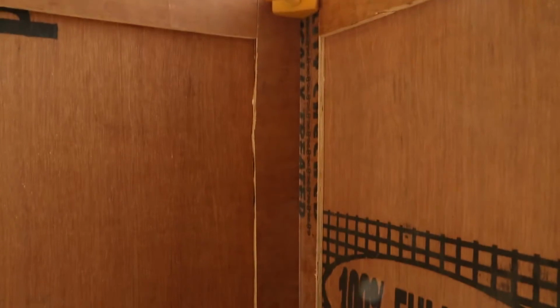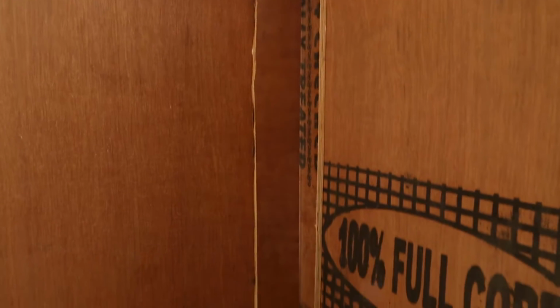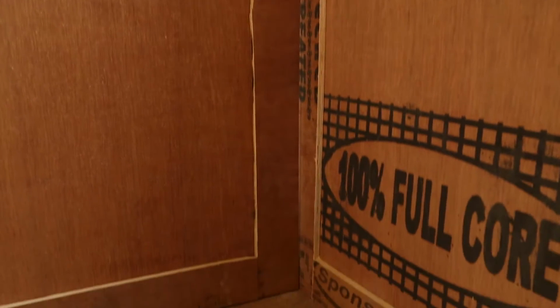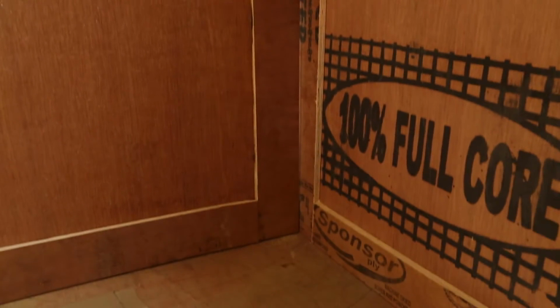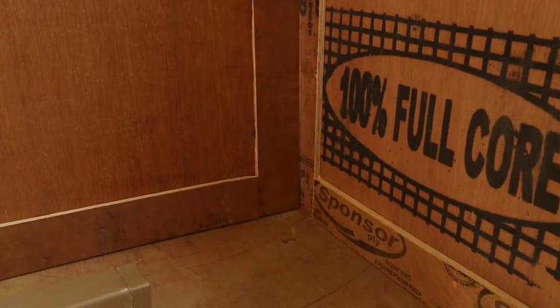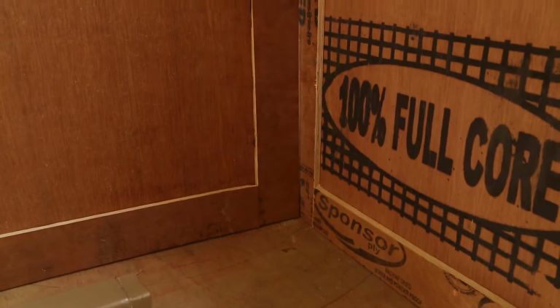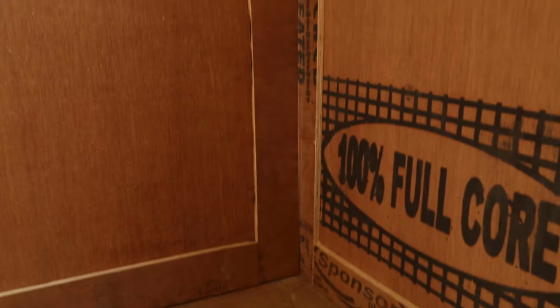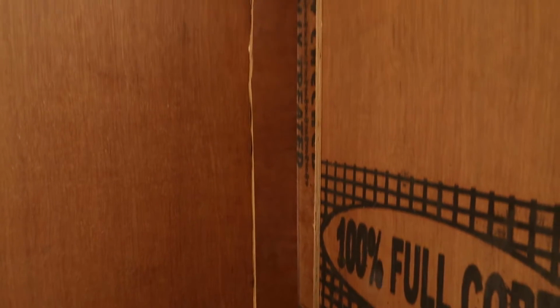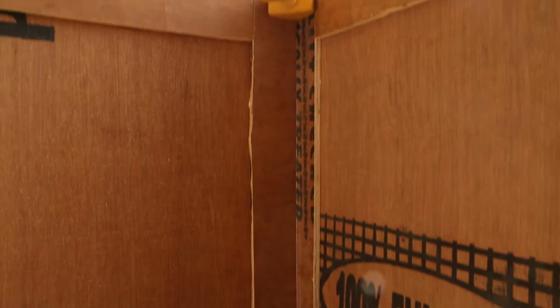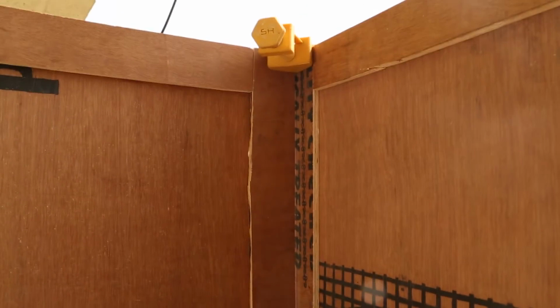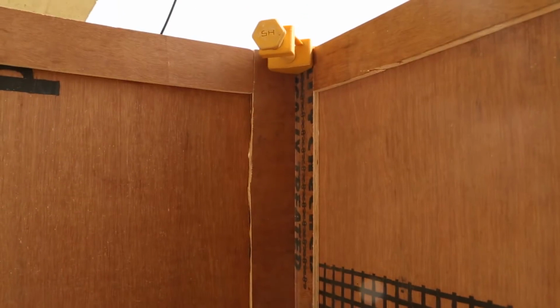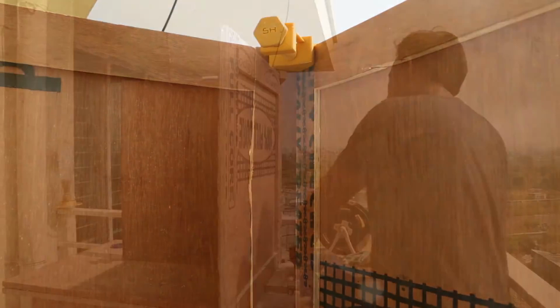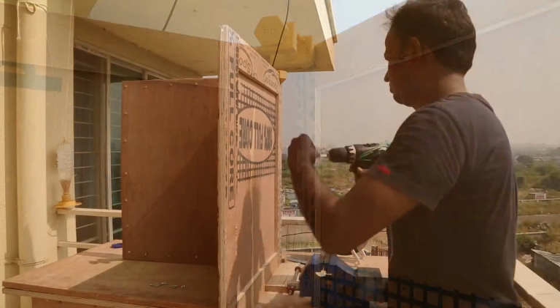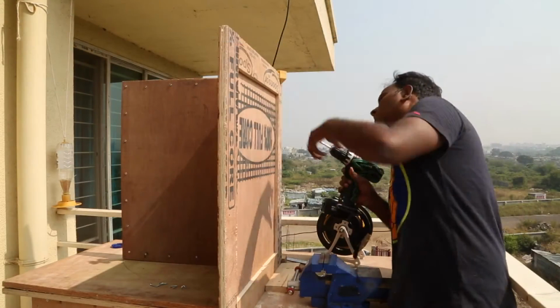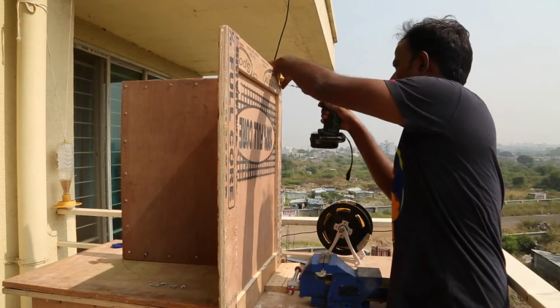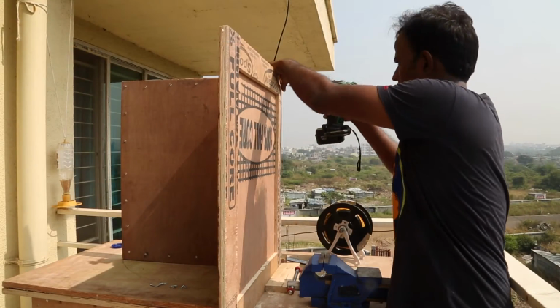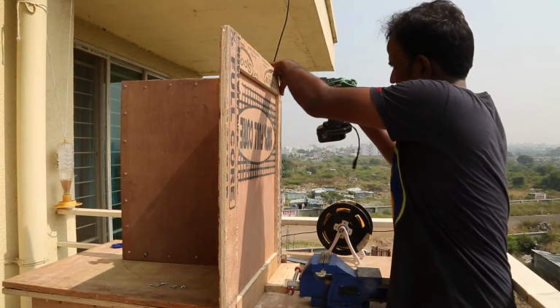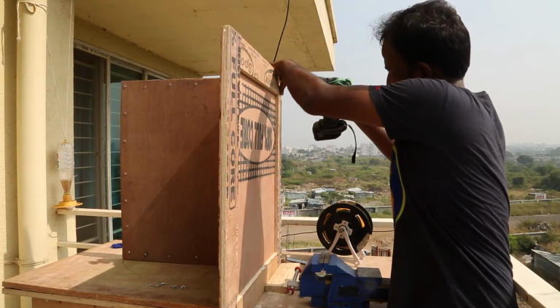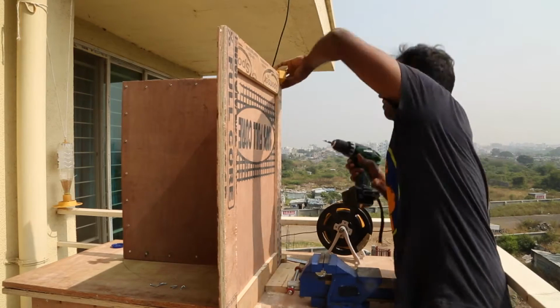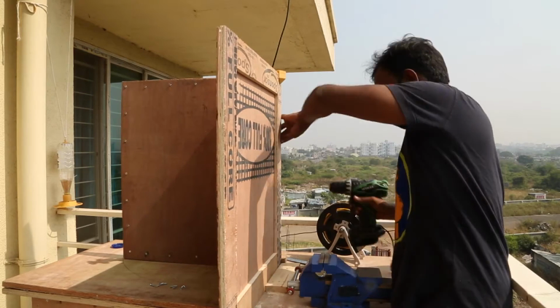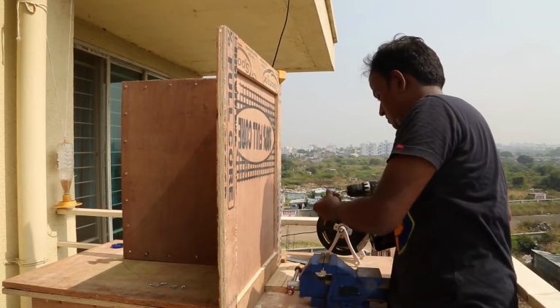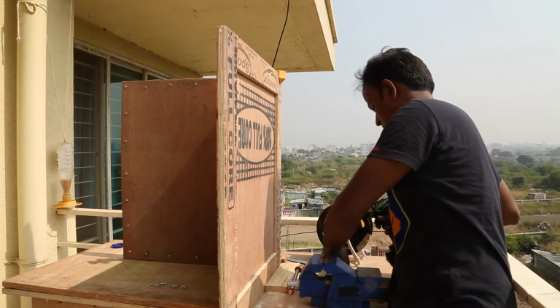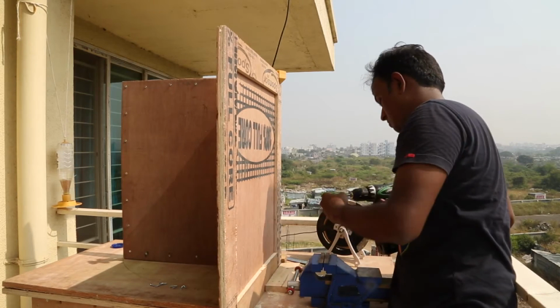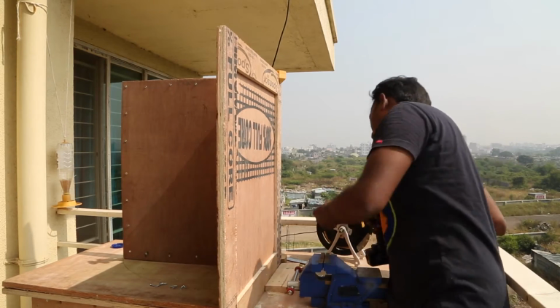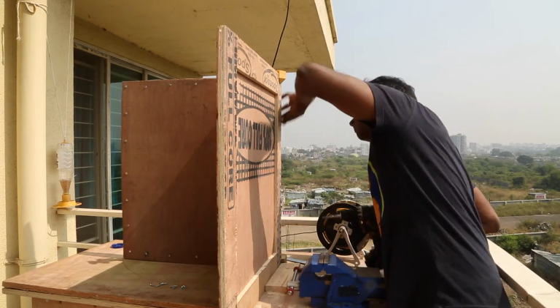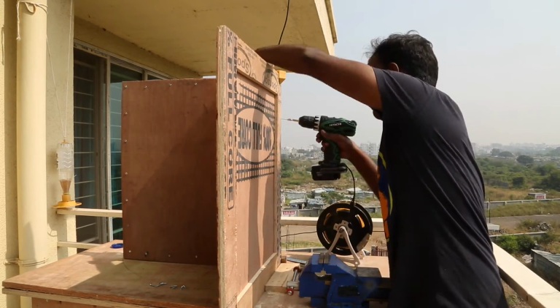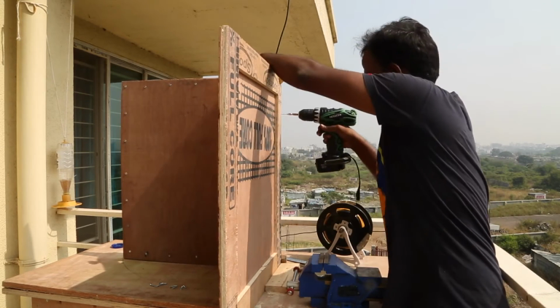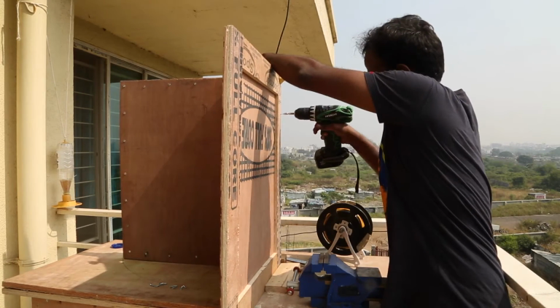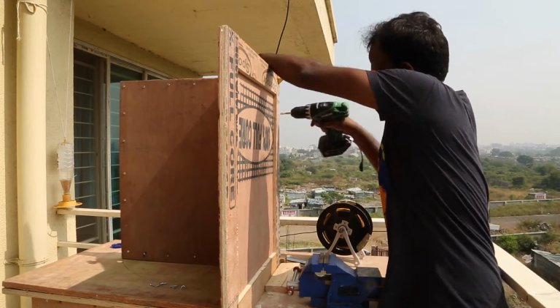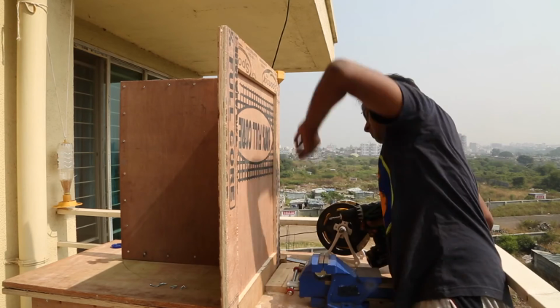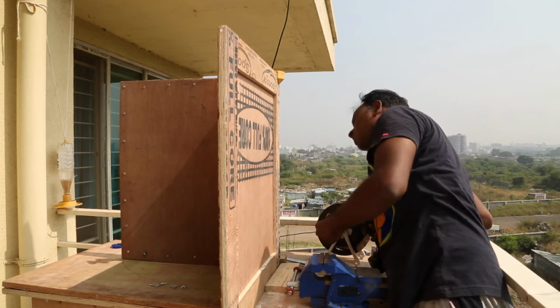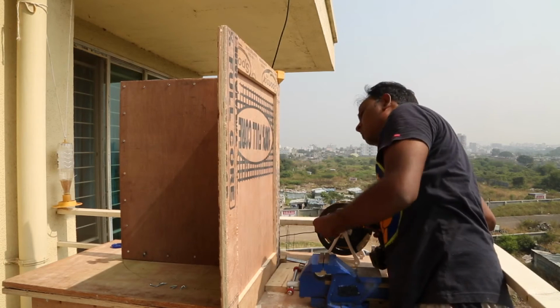Then I used my 3D printed corner clamp to hold it in place while I screw both the sides together. The corner clamp does a good job of holding the sides in place. I used one inch screws to attach the sides. I had to screw them to the end grain of the plywood. This joint was pretty strong.